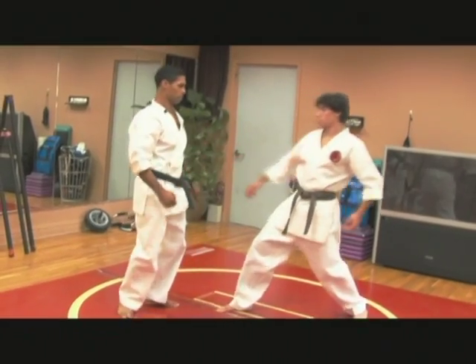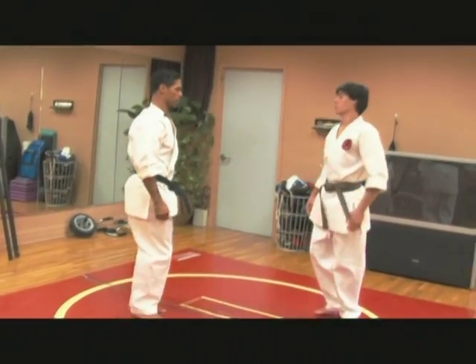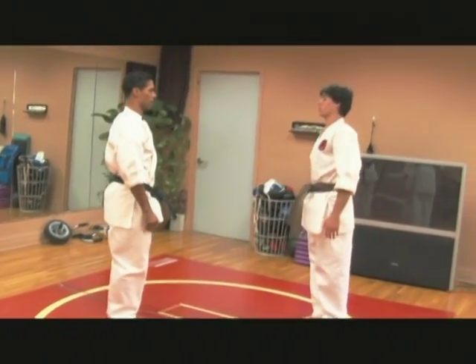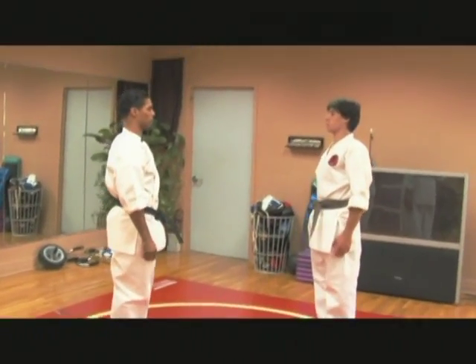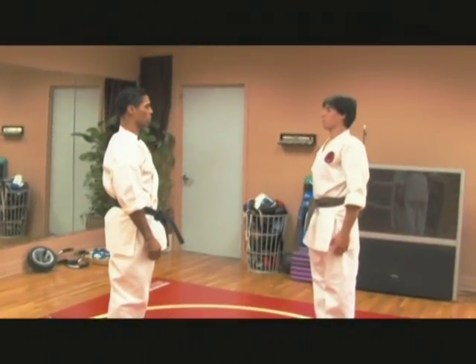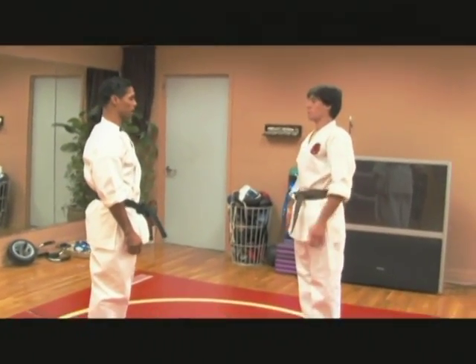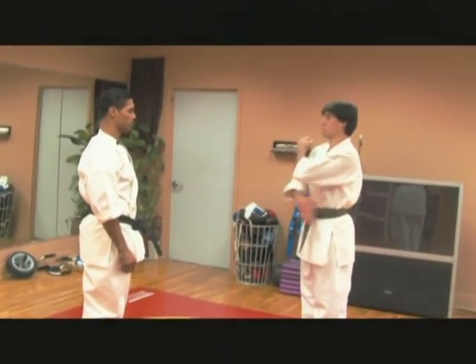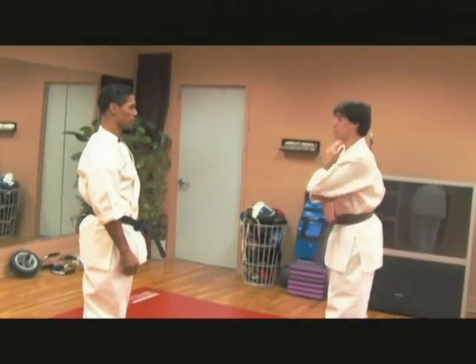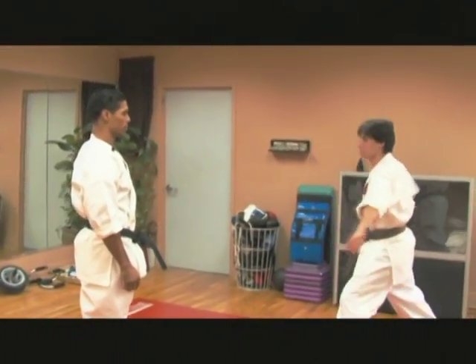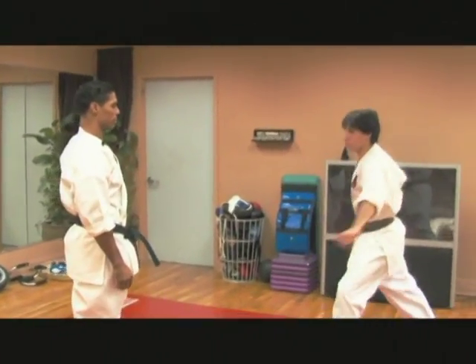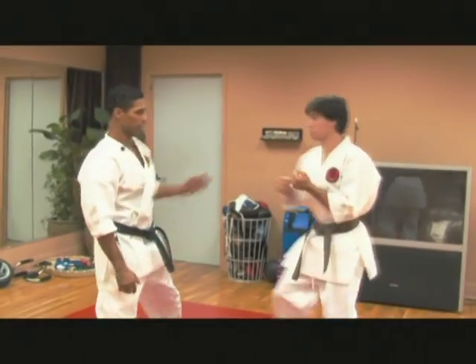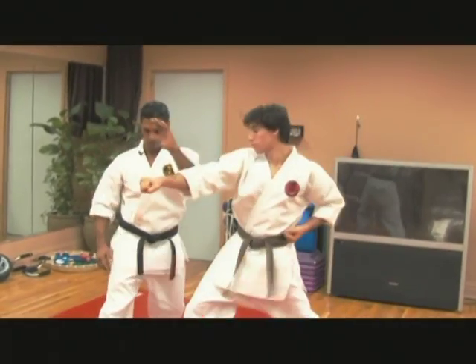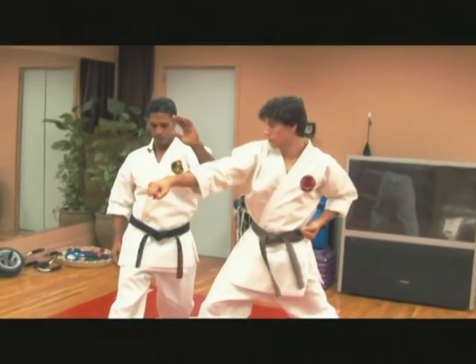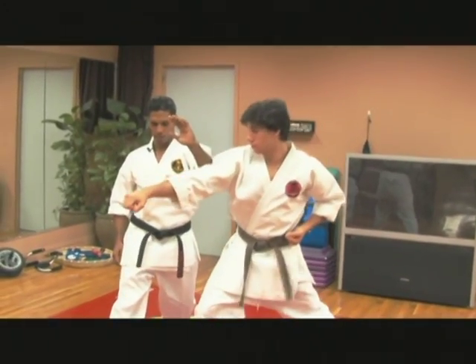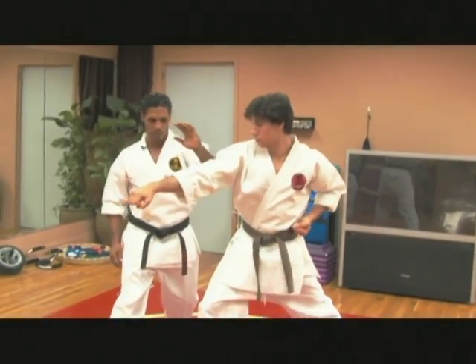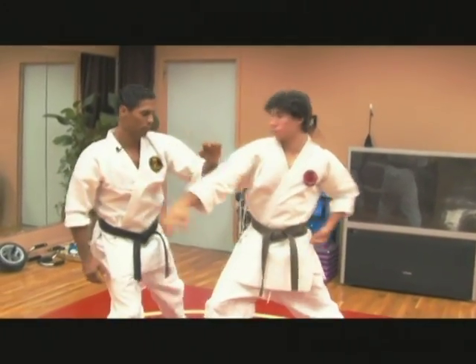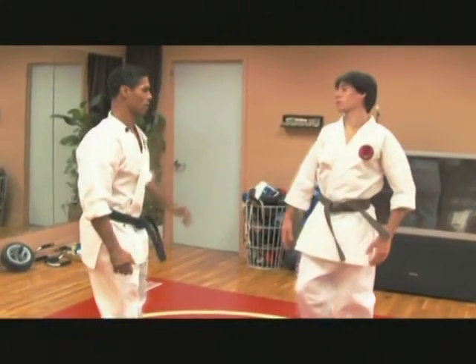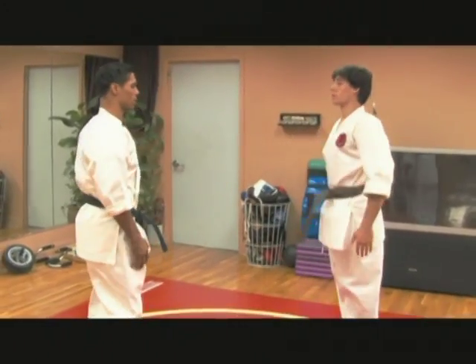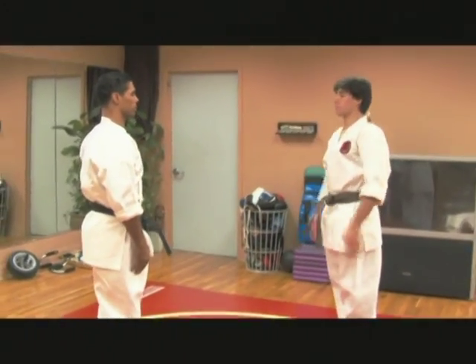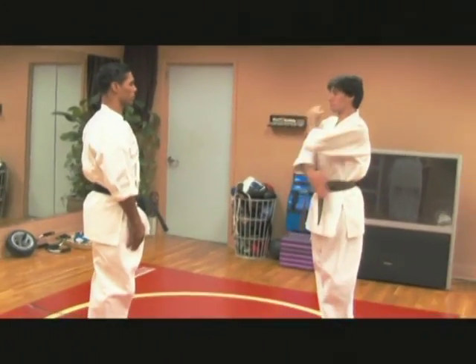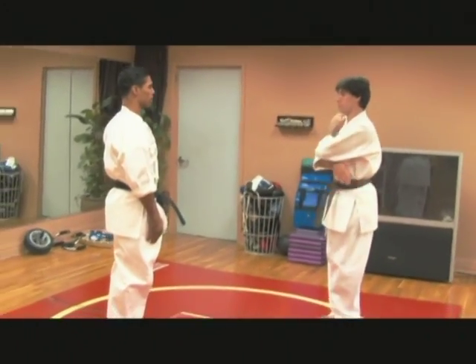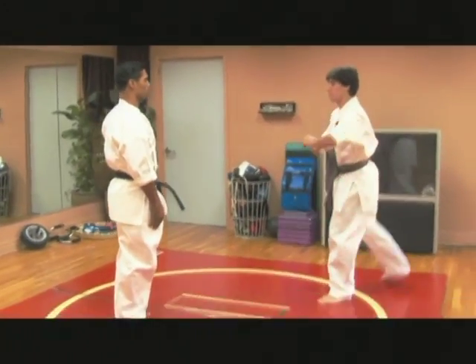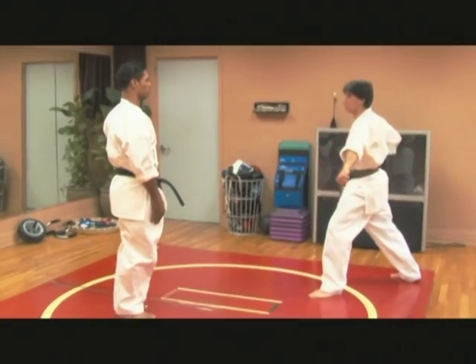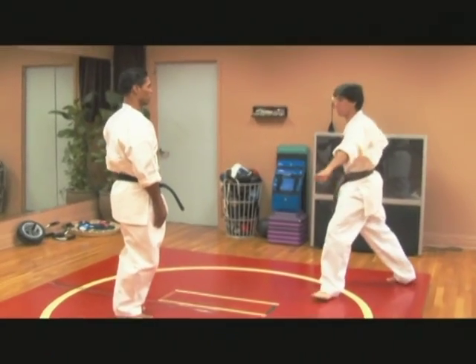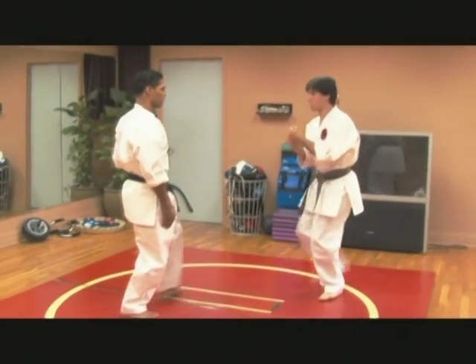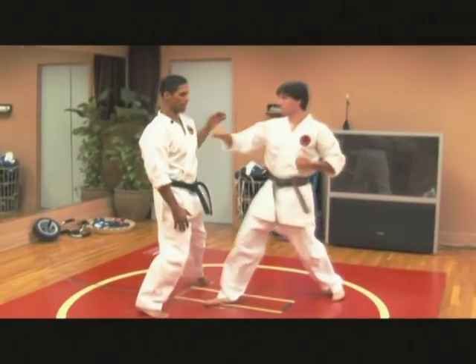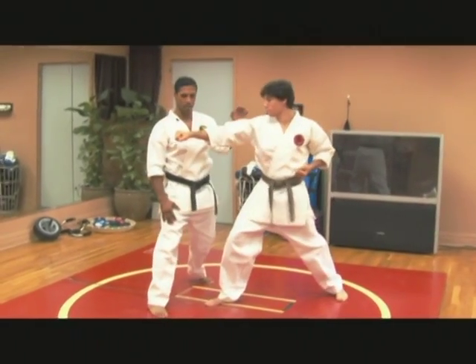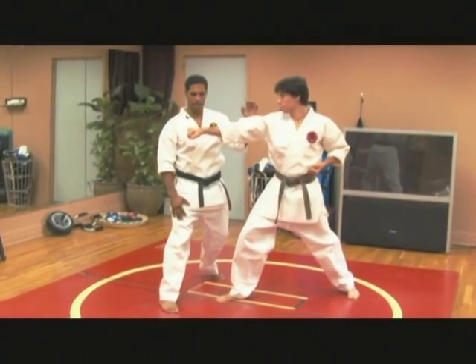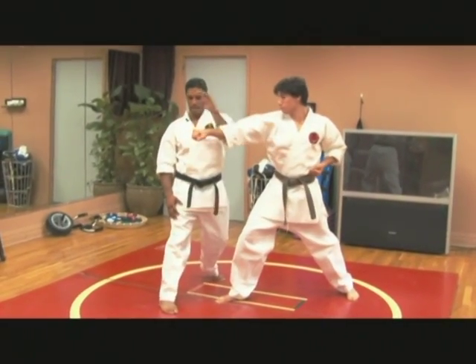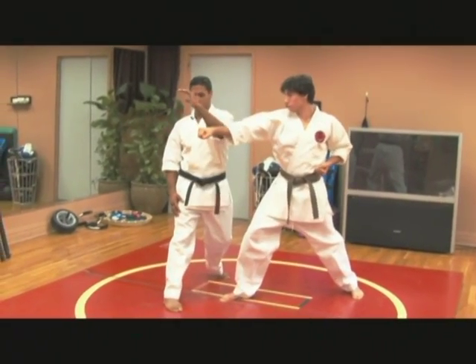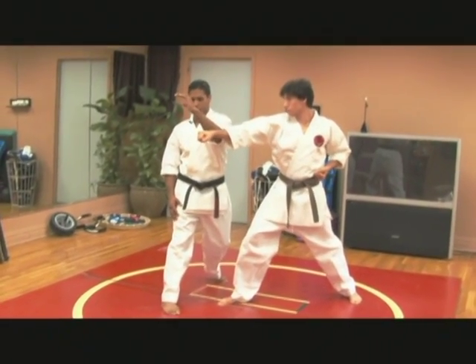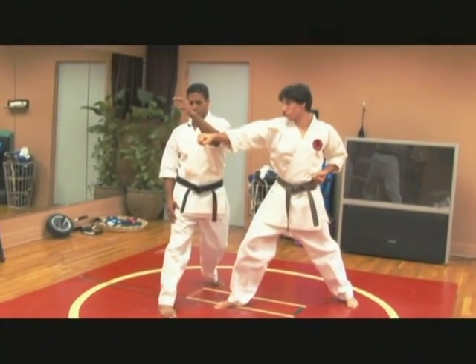Now I'm going to show a middle block. A little slower, Rick. I step out to the side and deflect his punch away.